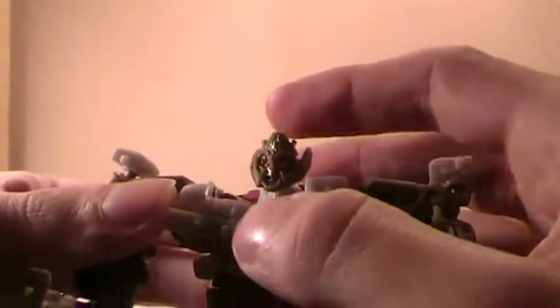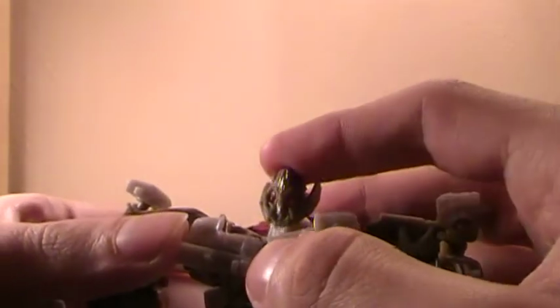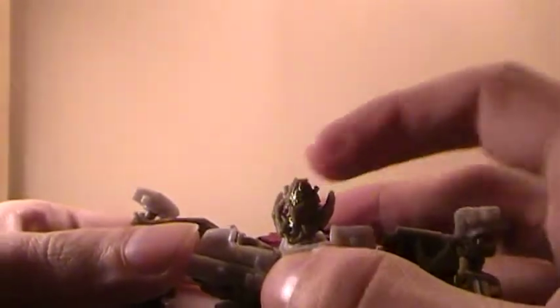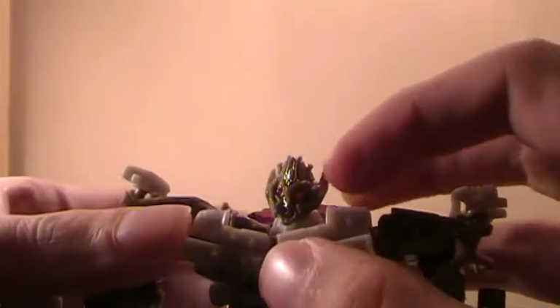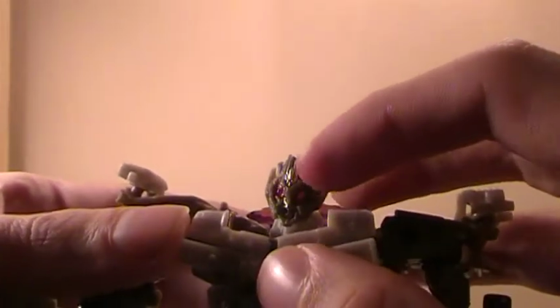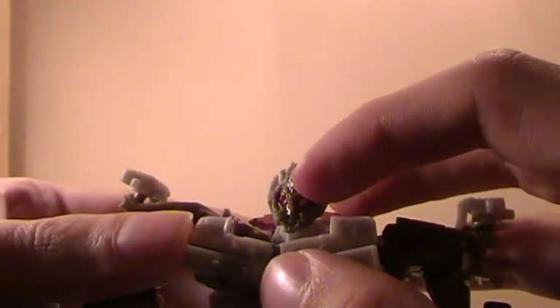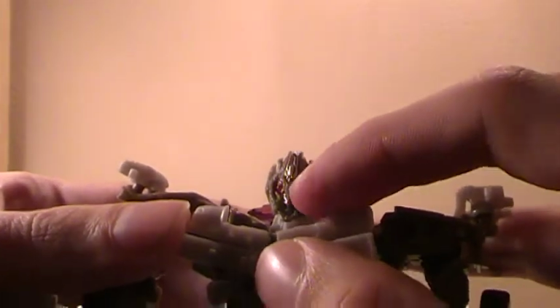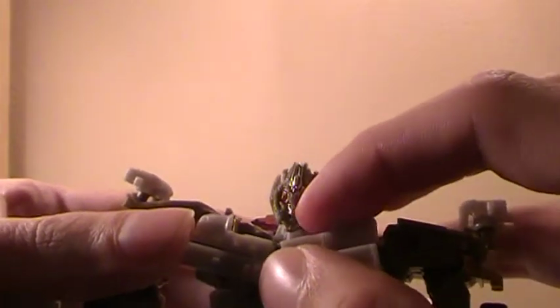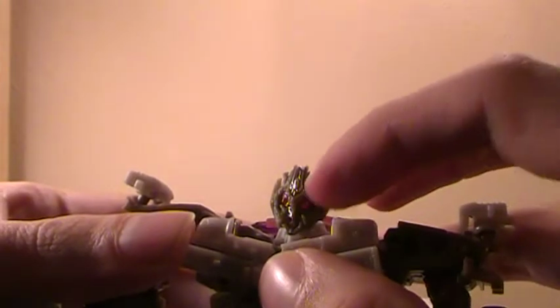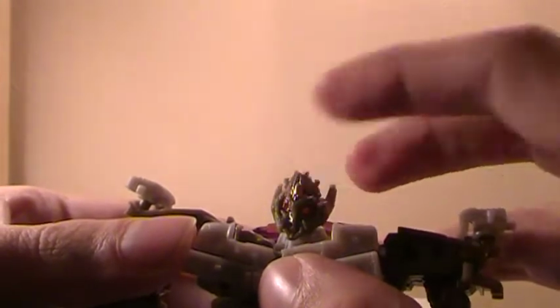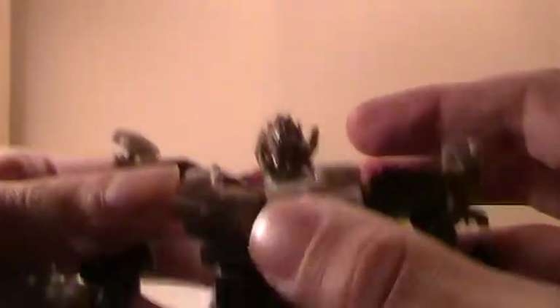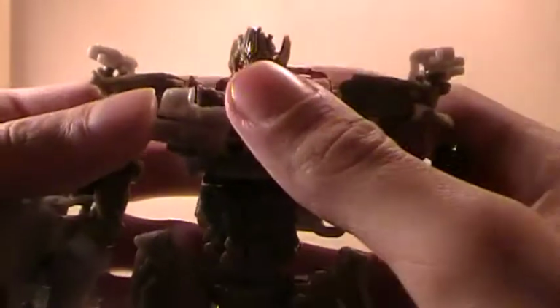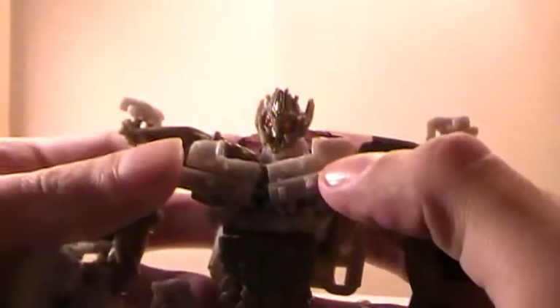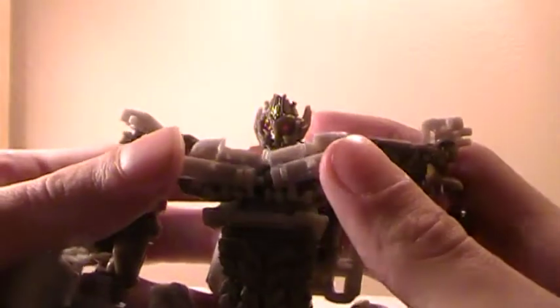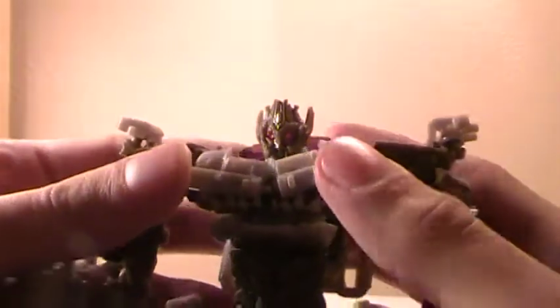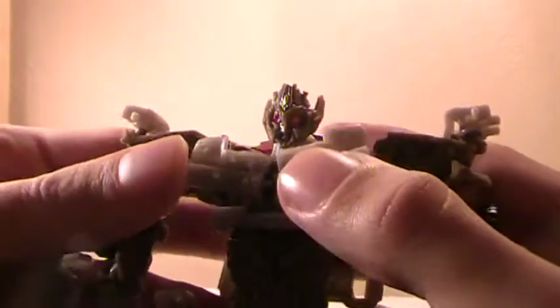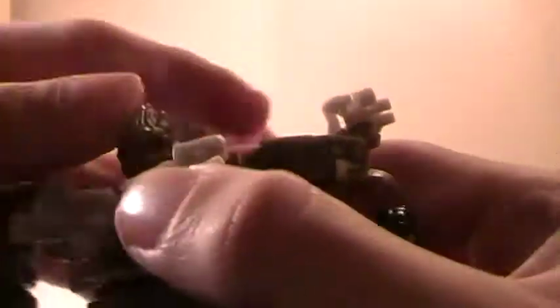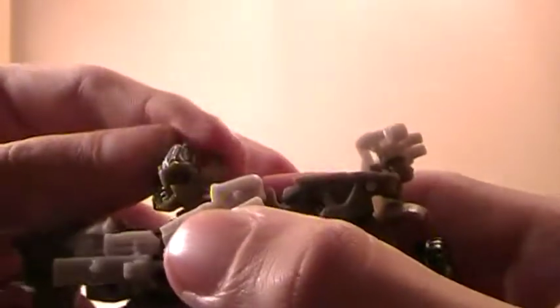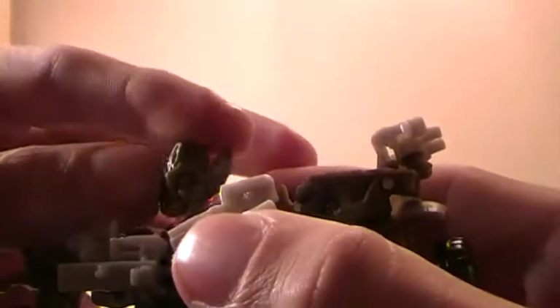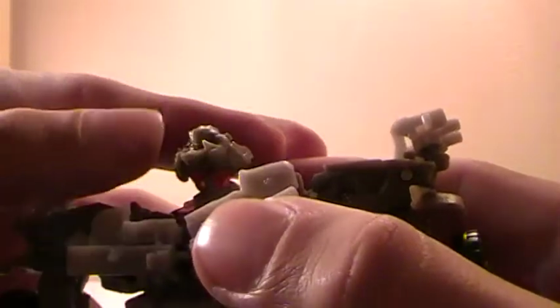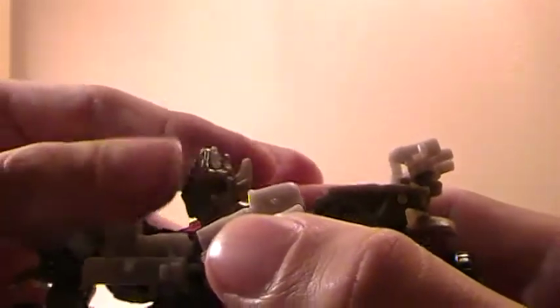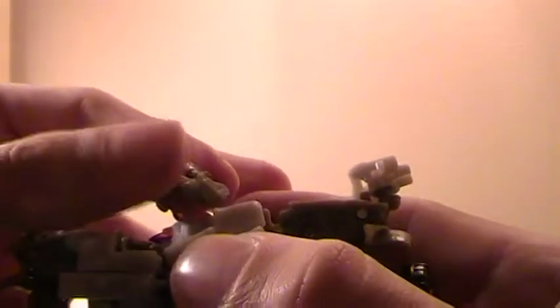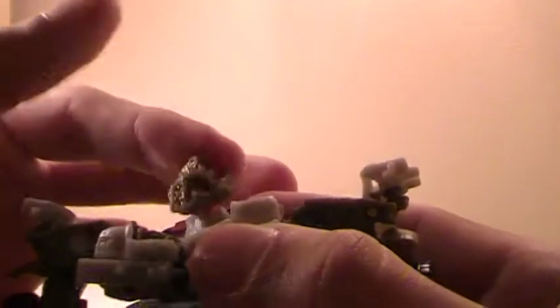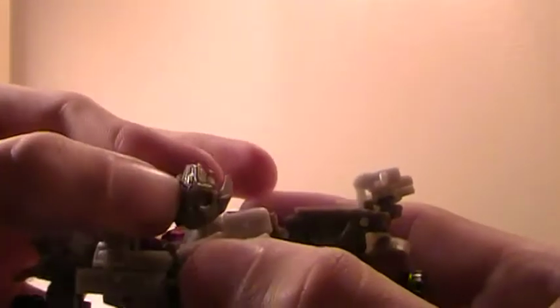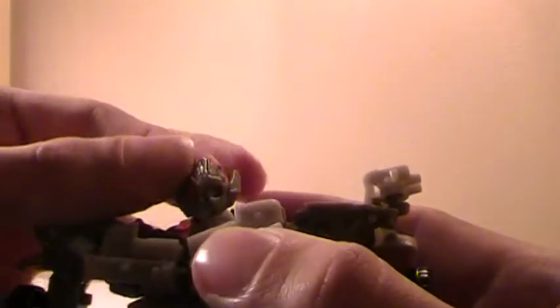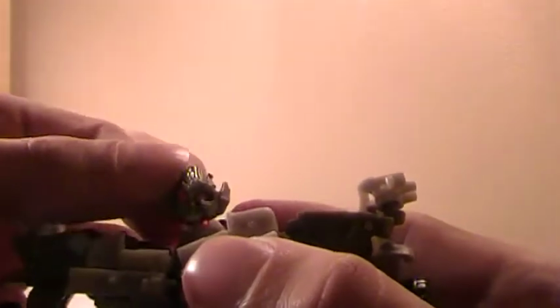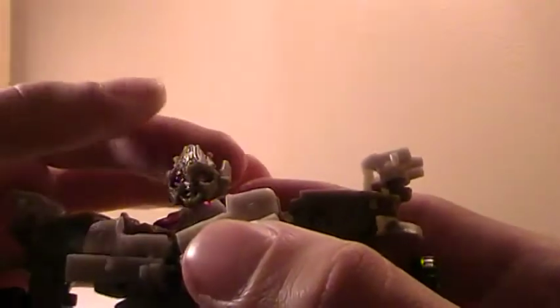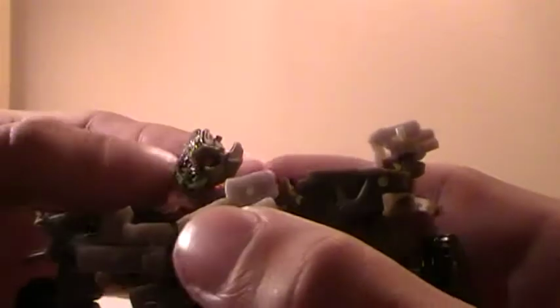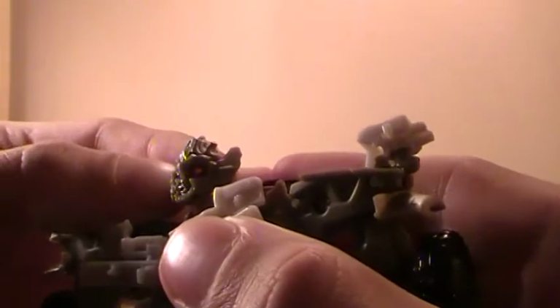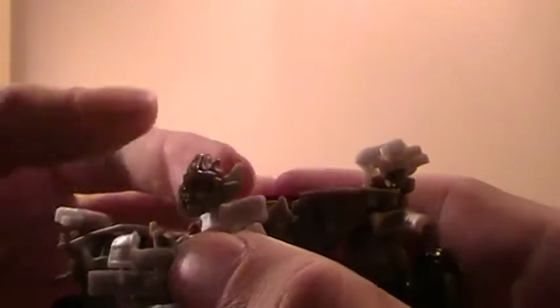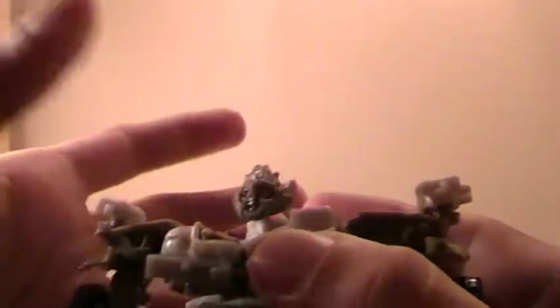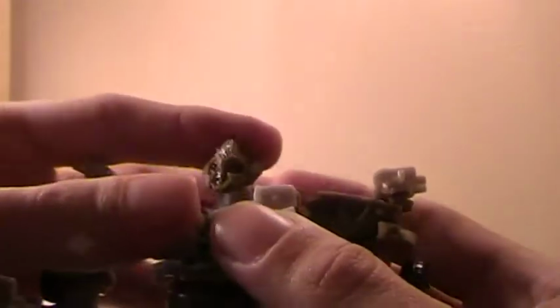Because the head is almost all the same color — there's a little bit of silver here and a little bit of silver in the face, and then the light piping. I would have liked to have seen... I know it's a head on a Voyager, but a little more detailing — well, highlighting to the detailing.